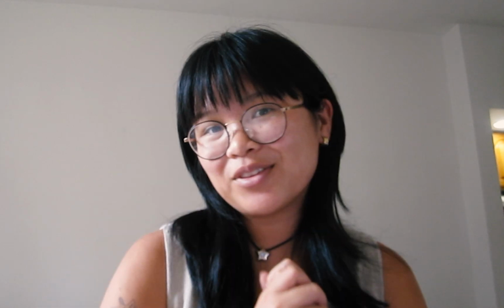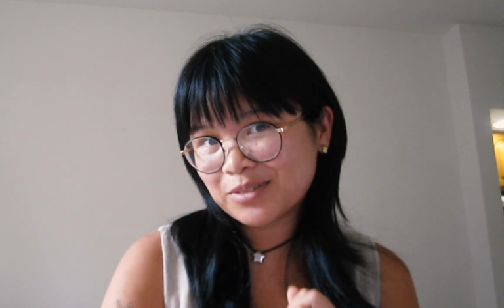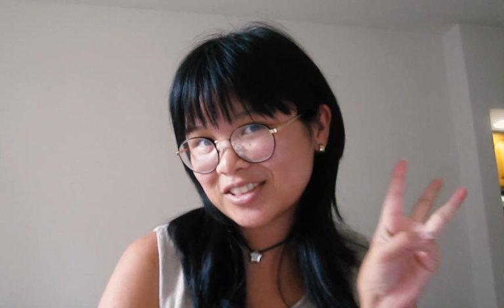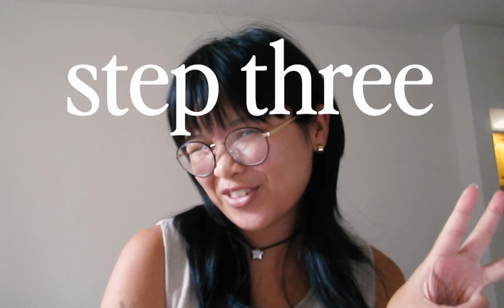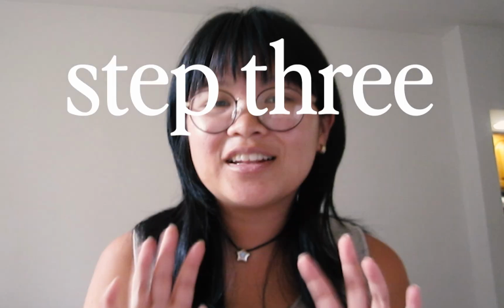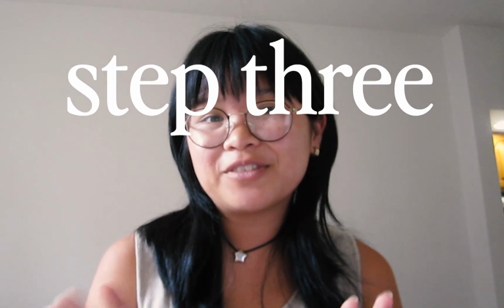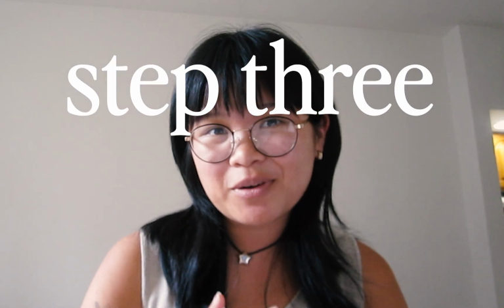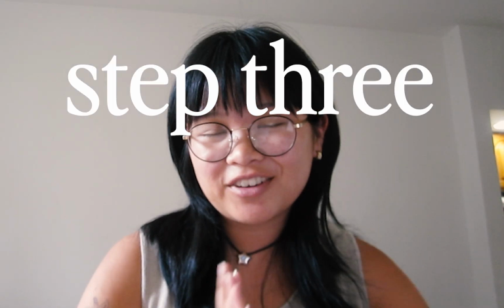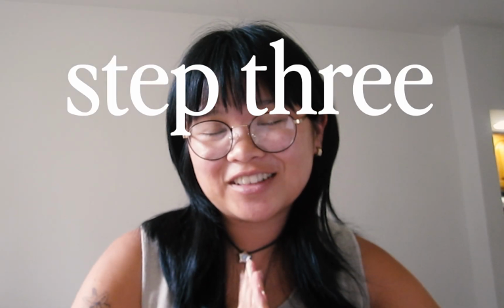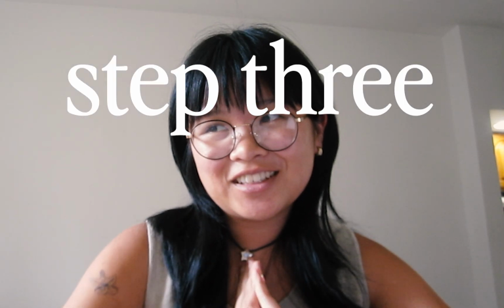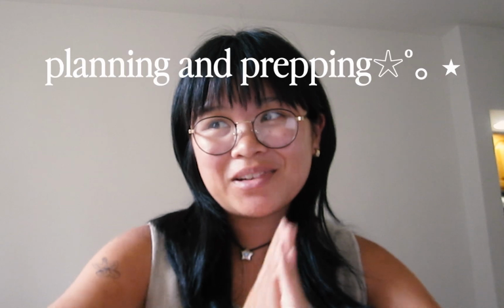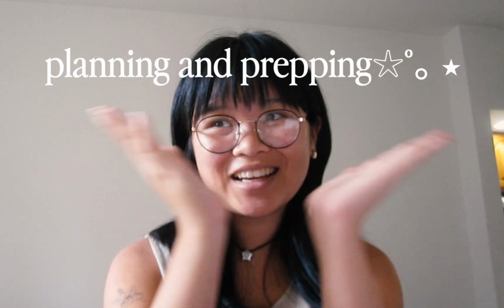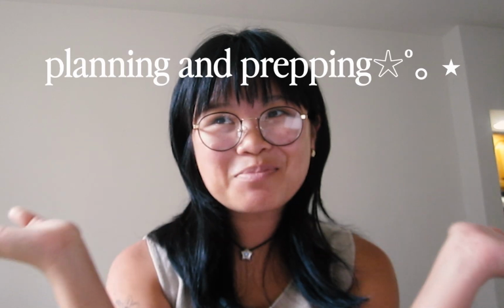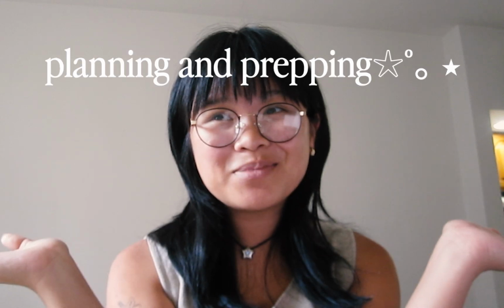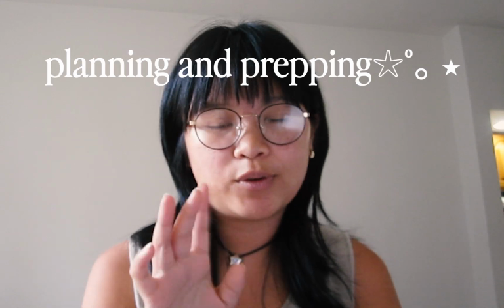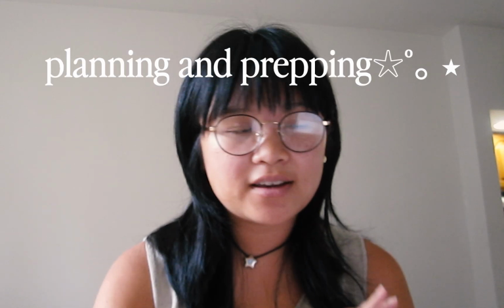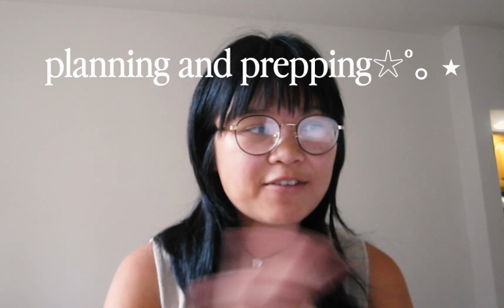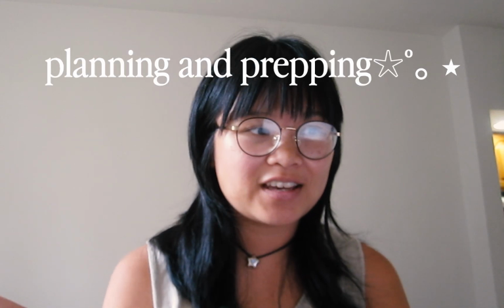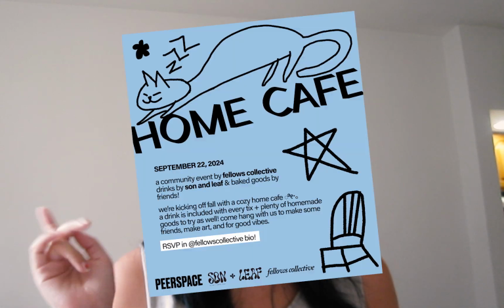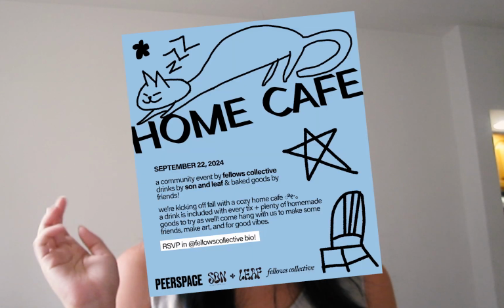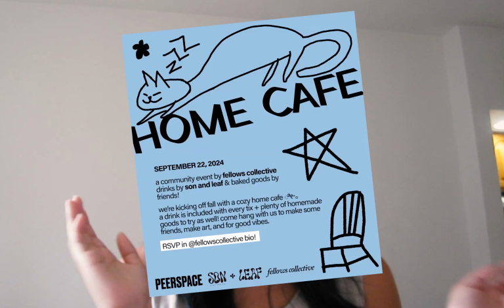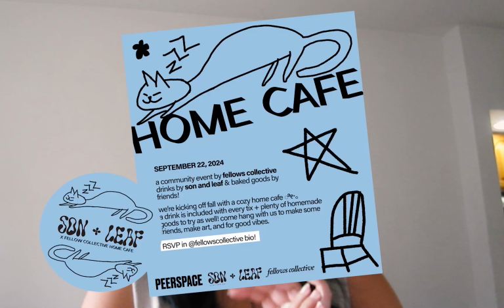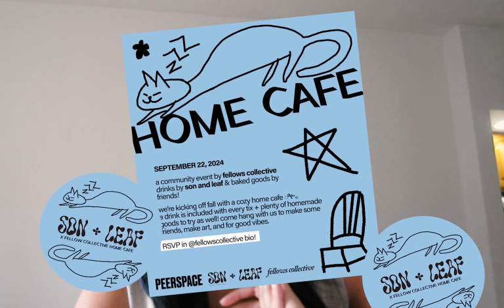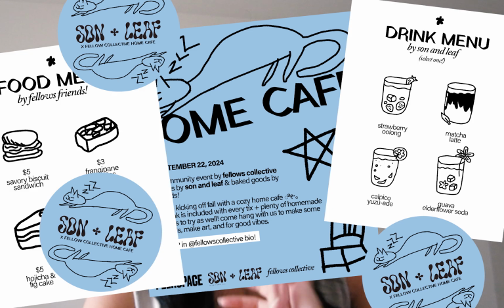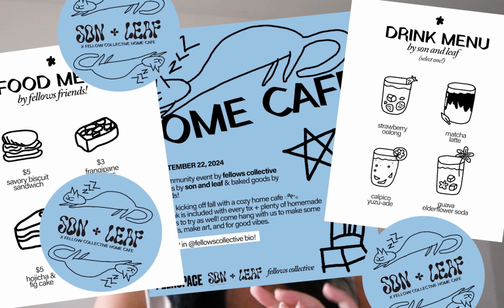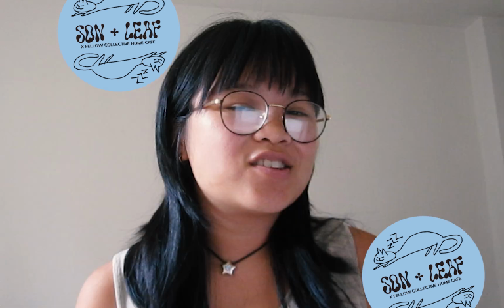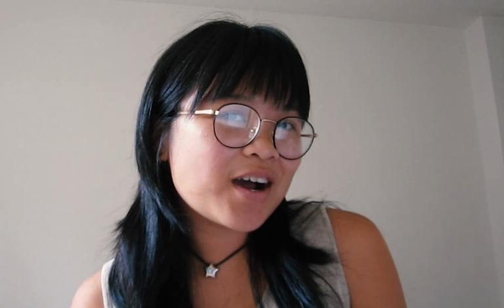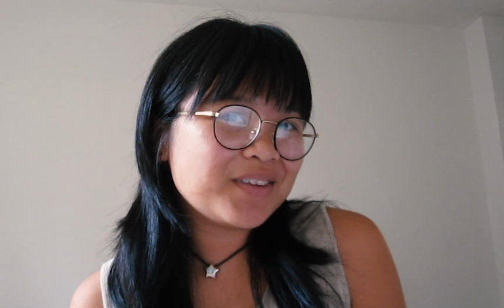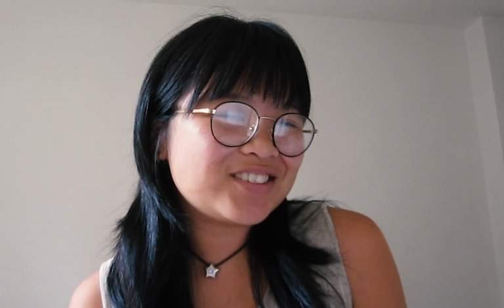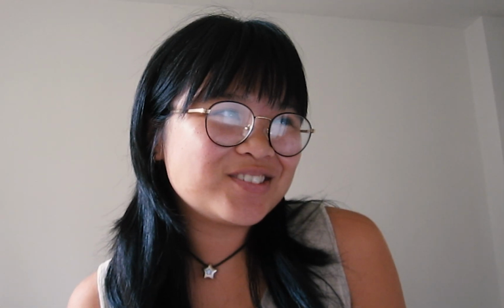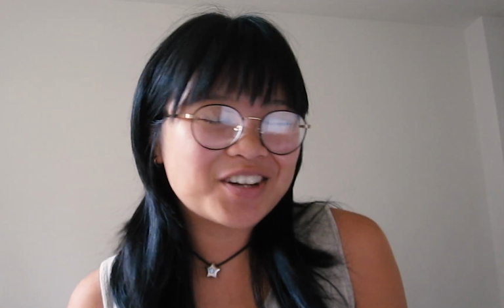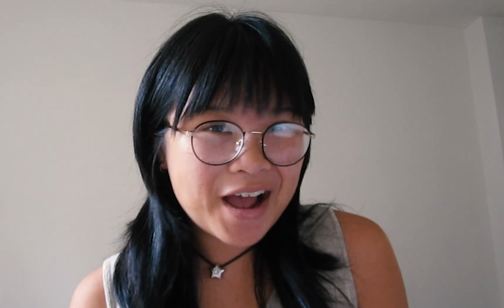And with that done, we're on to step three. This is my favorite part of running events — the planning and the prep. We have to make everything: posters, stickers, menus. So yeah, come with me to run a home cafe.